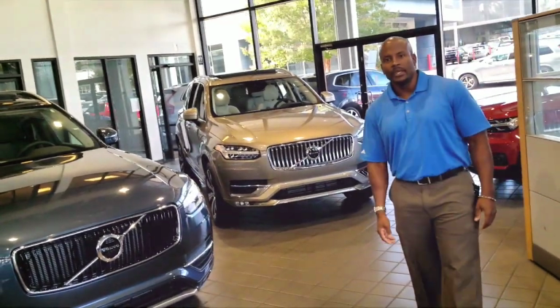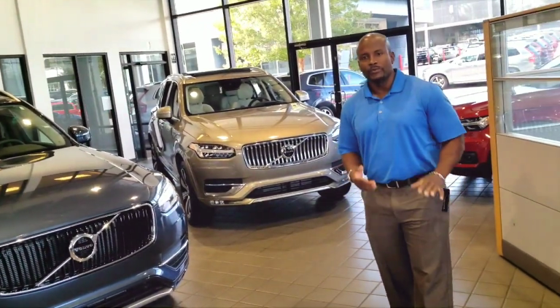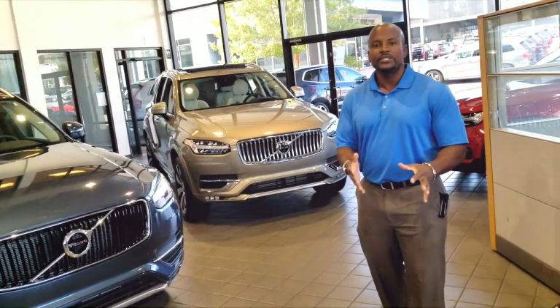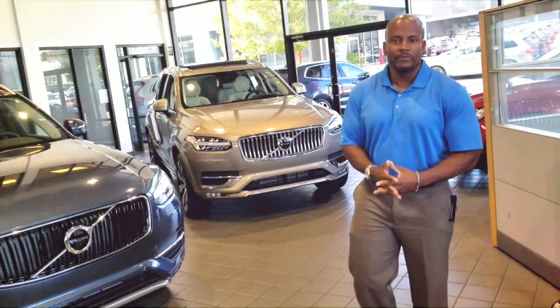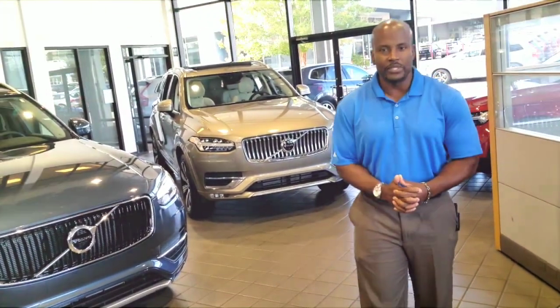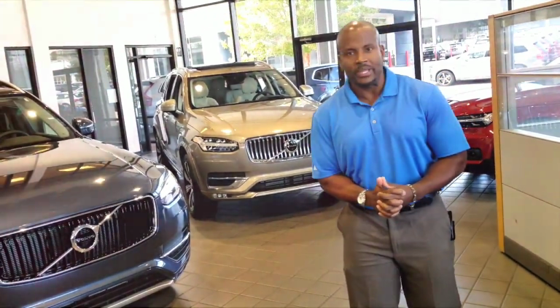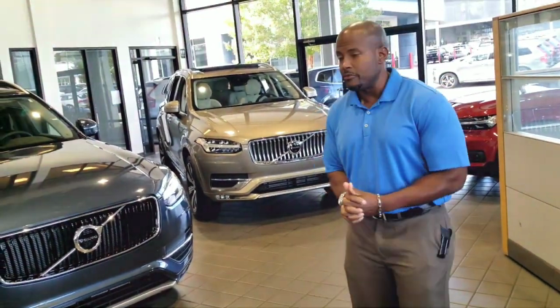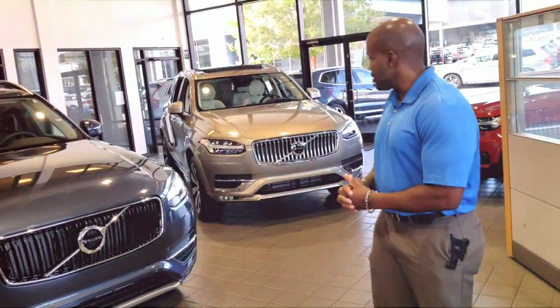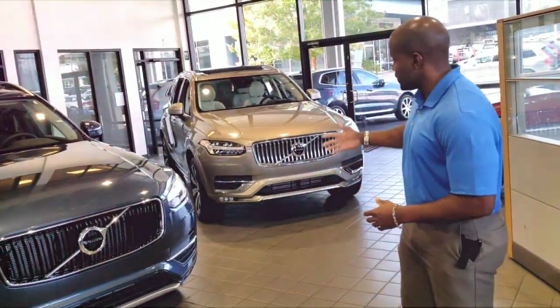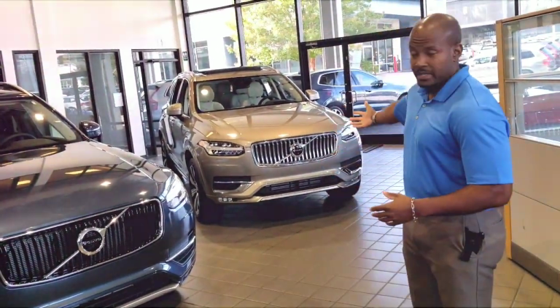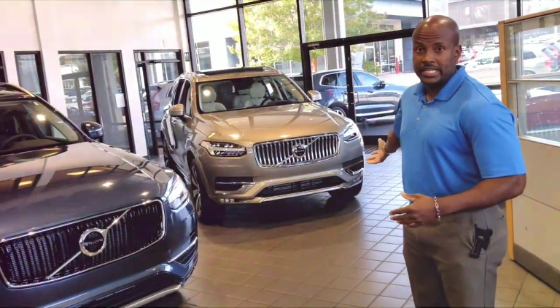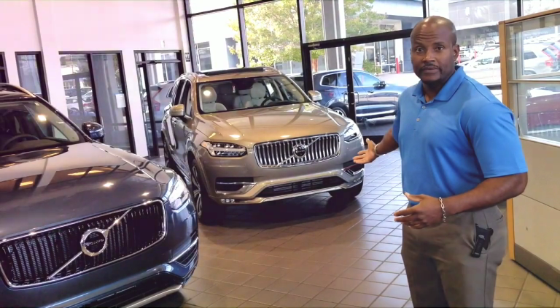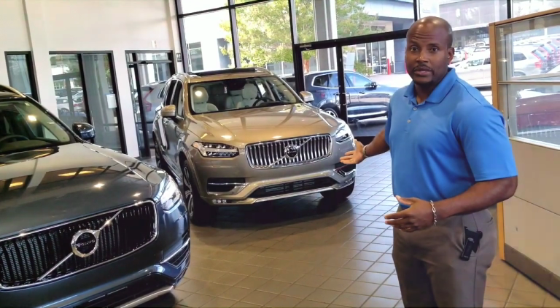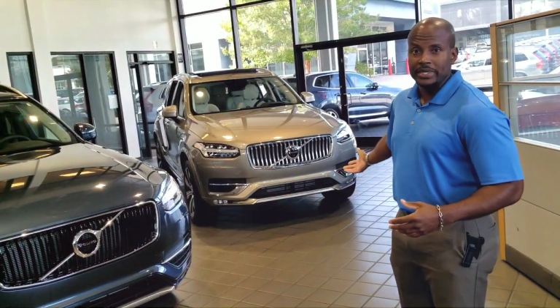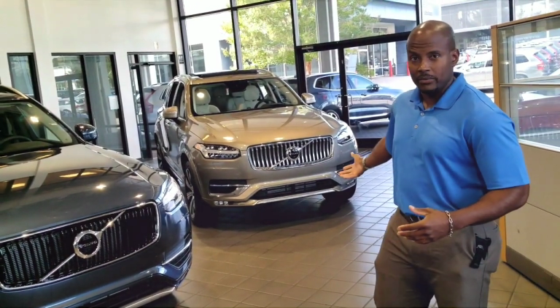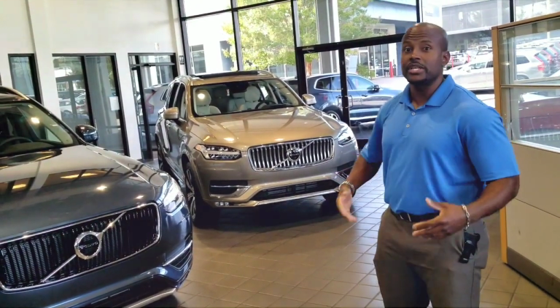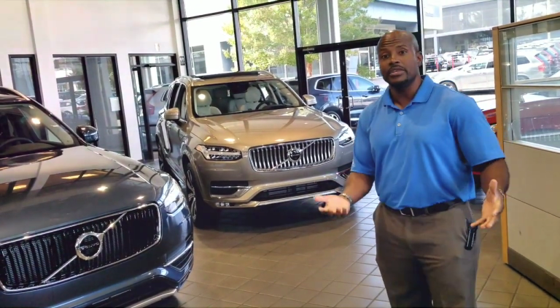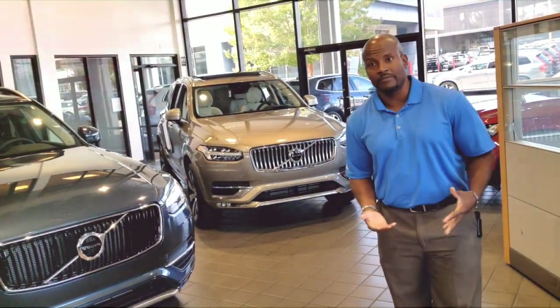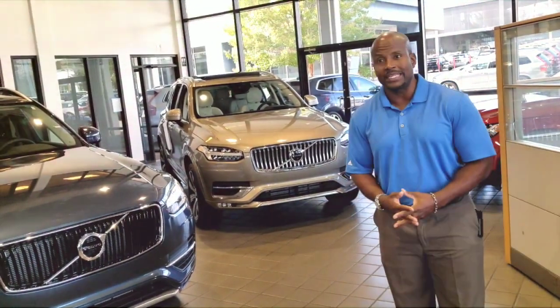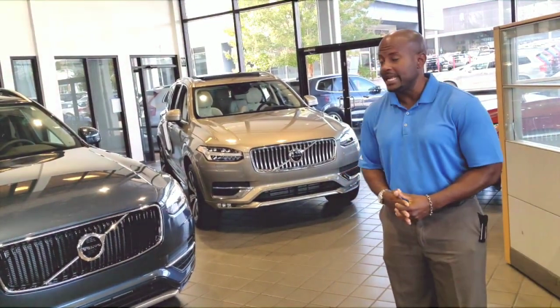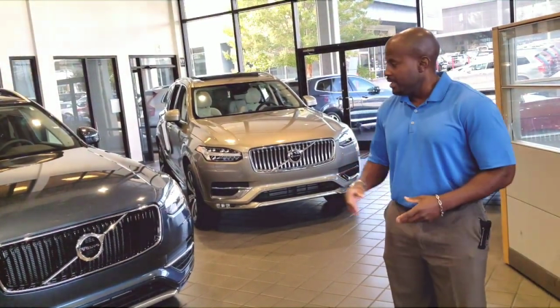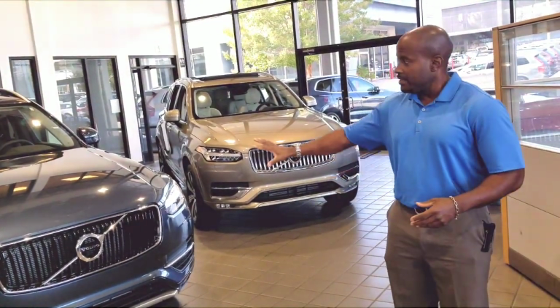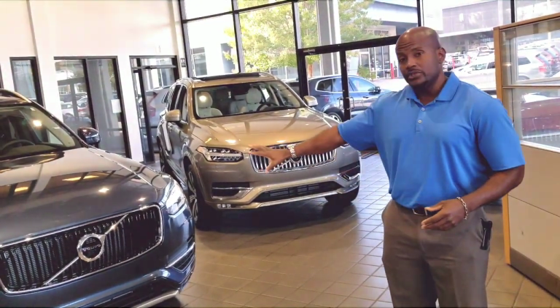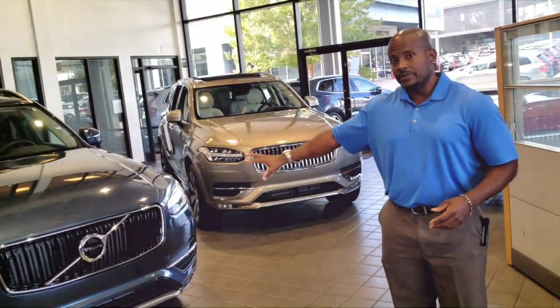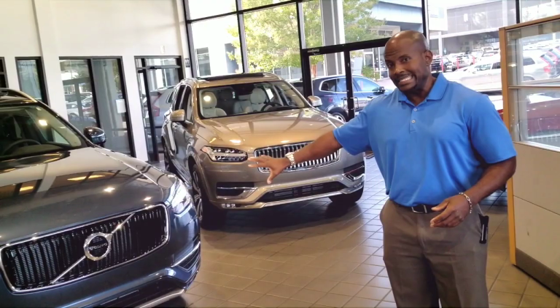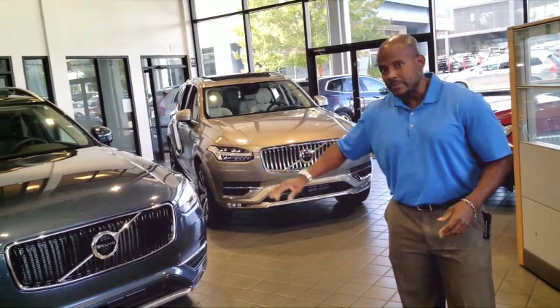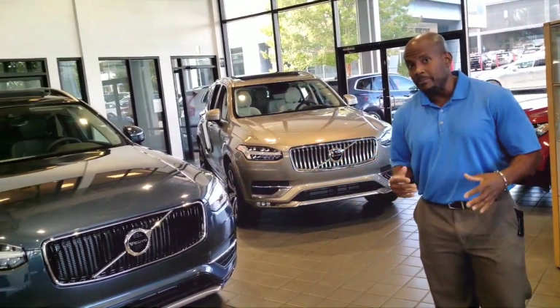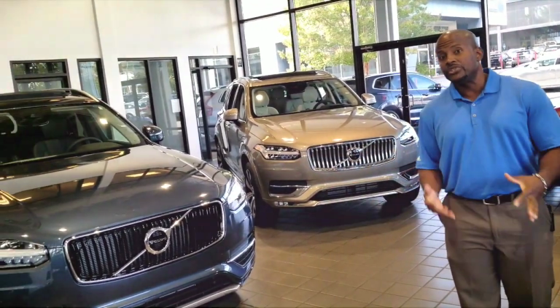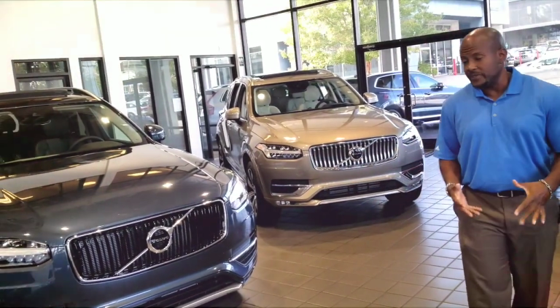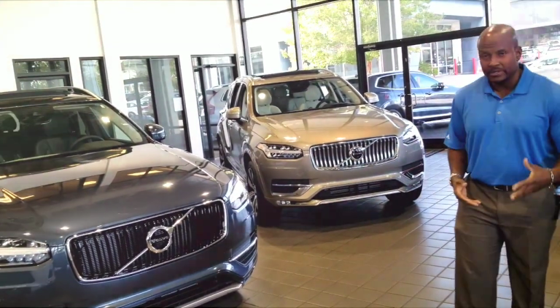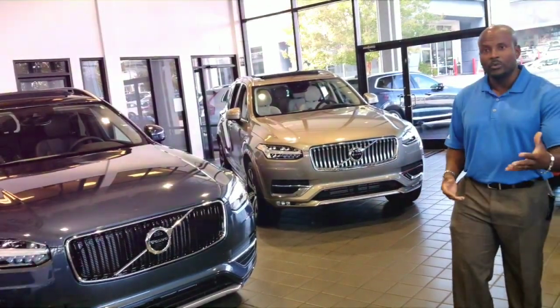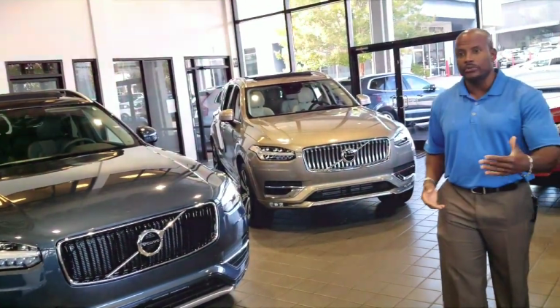So if you visited your Volvo dealership lately, you probably noticed the addition of the 2020 model, which is another year for the Volvo XC90. This is a 2019, and some of the biggest differences I'm going to walk you through.